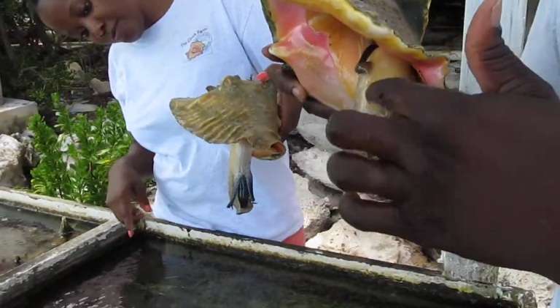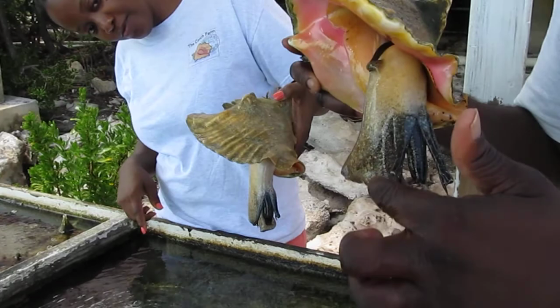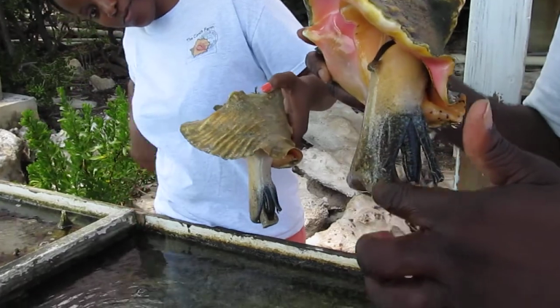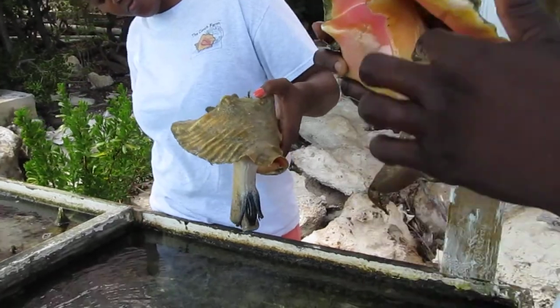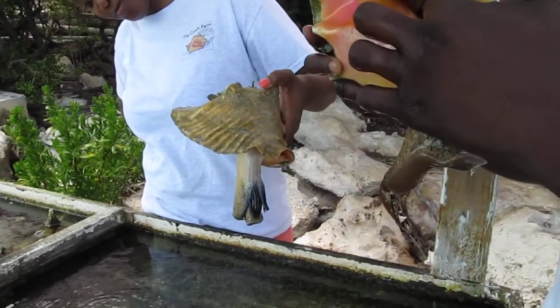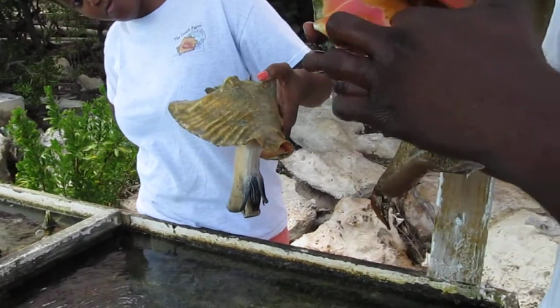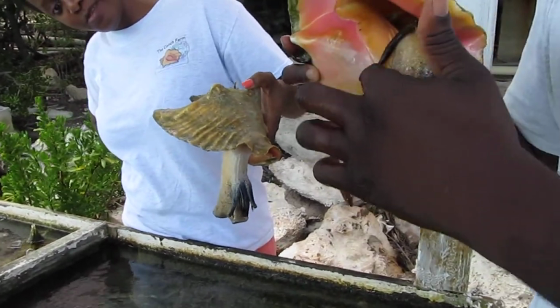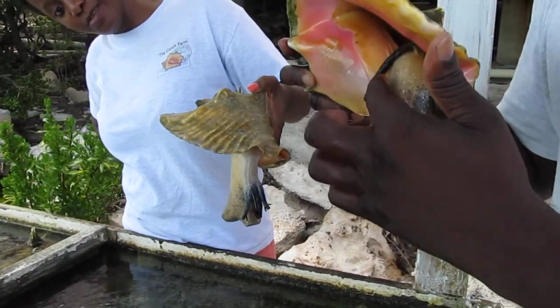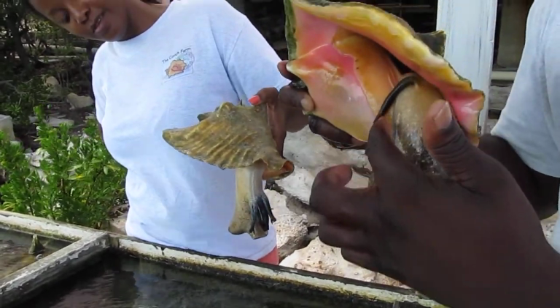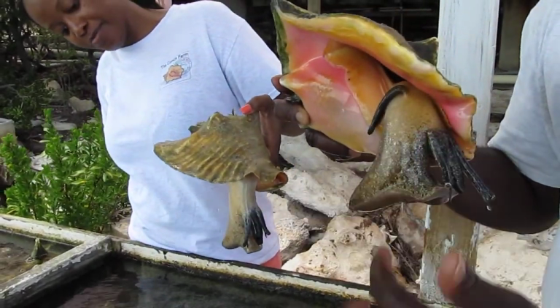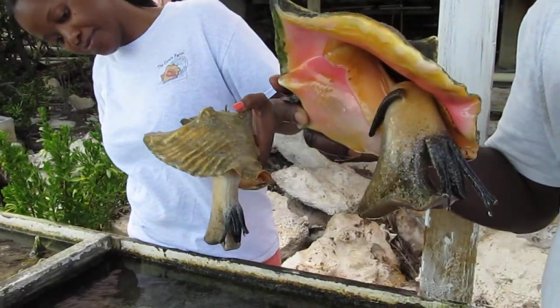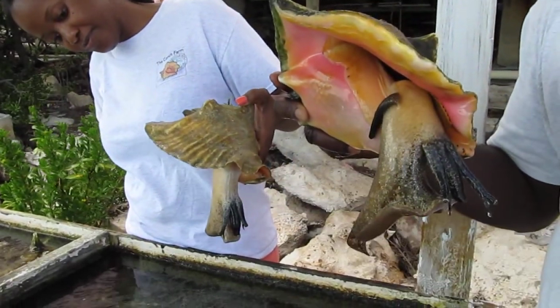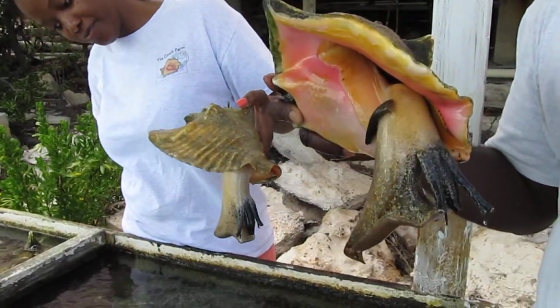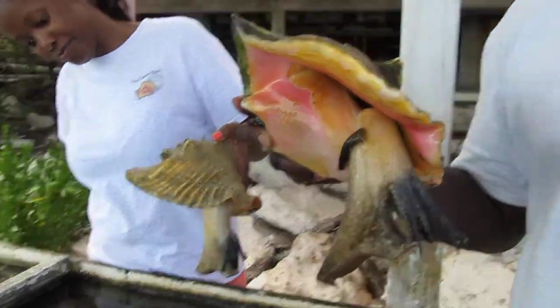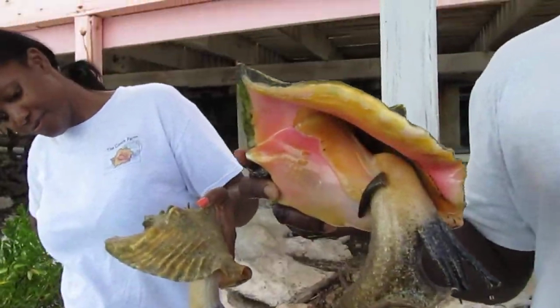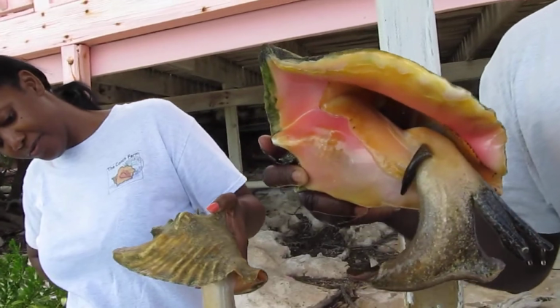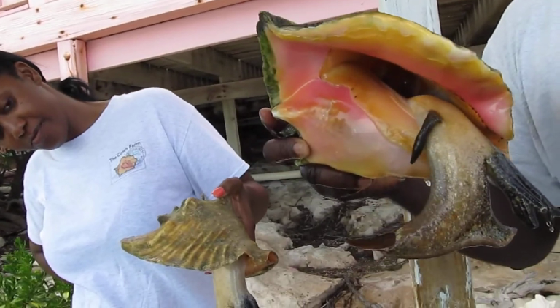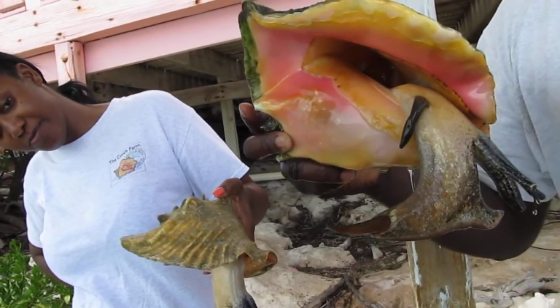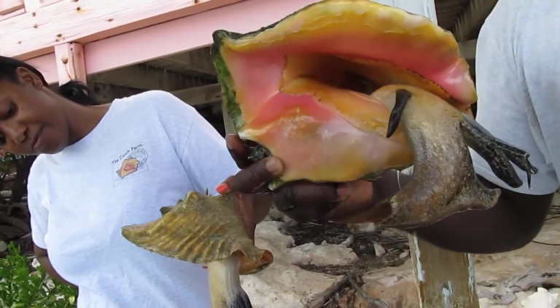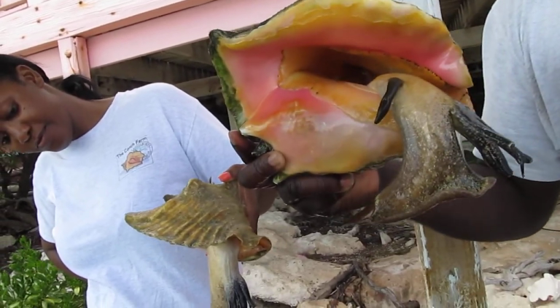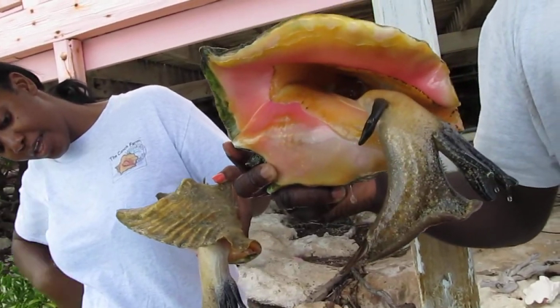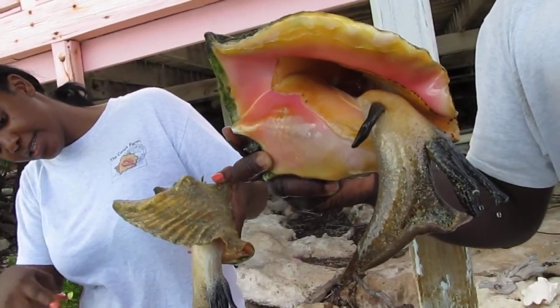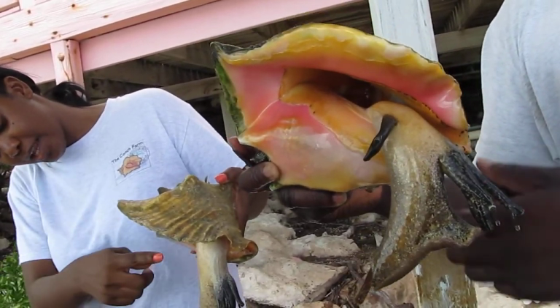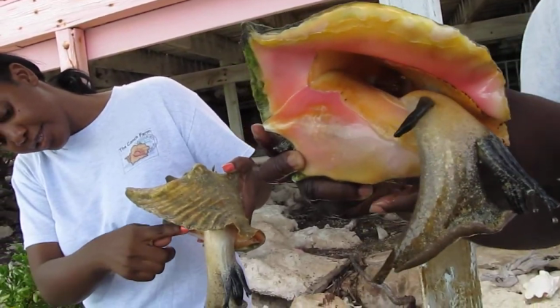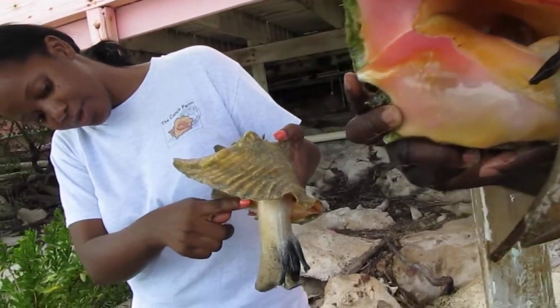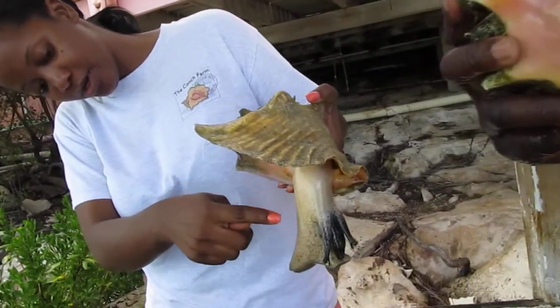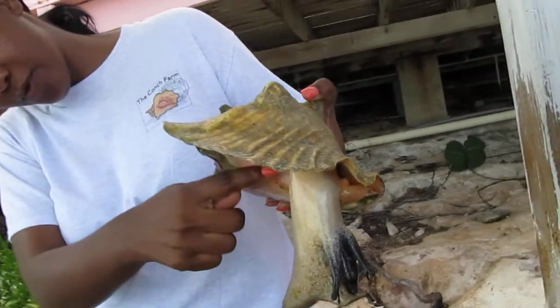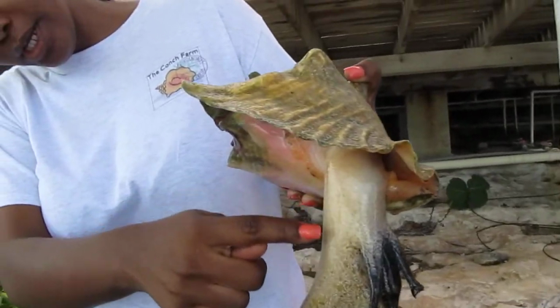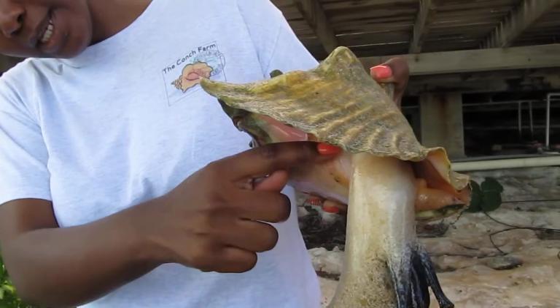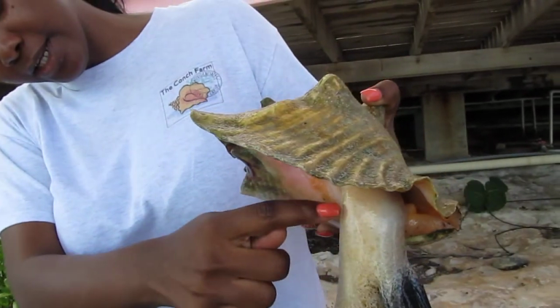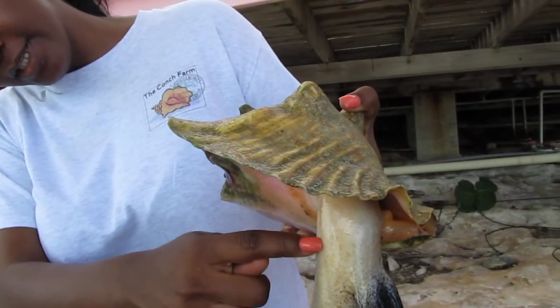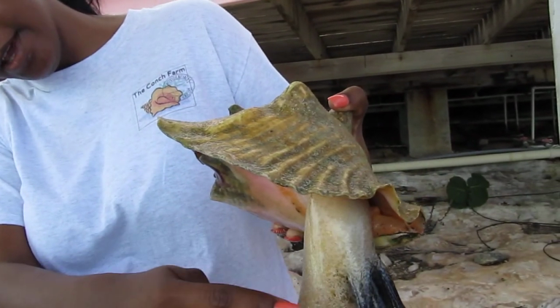This is a male — this is Jerry, actually. It's called a verge — that little boy part right there. And this is Sally. This is a reproductive organ; this line as you can see here.